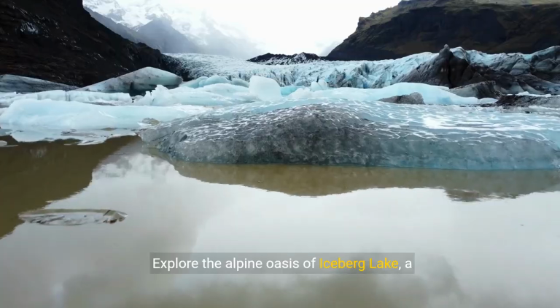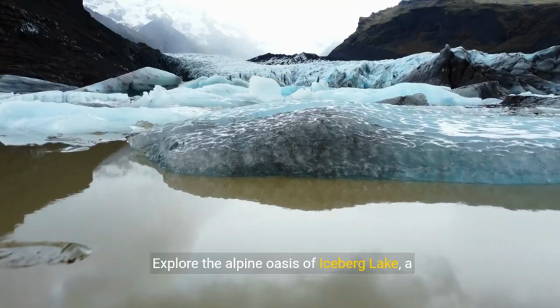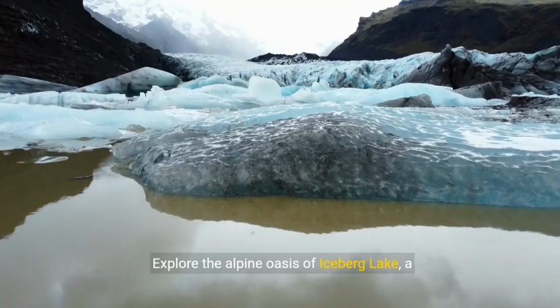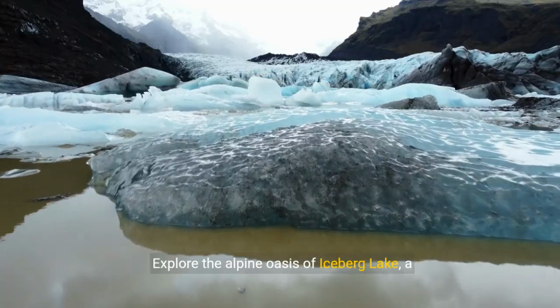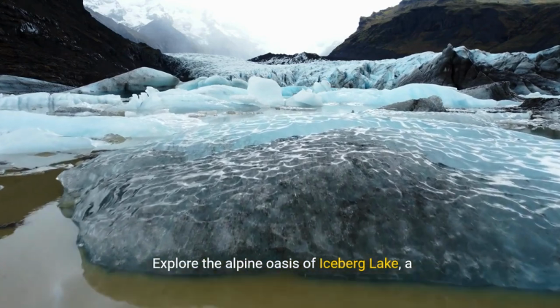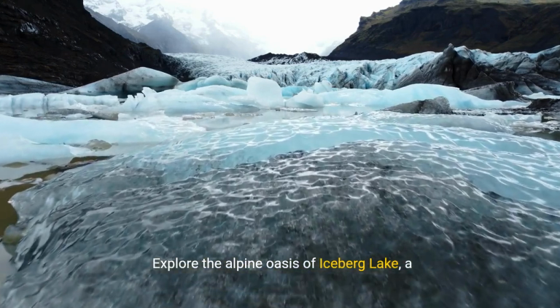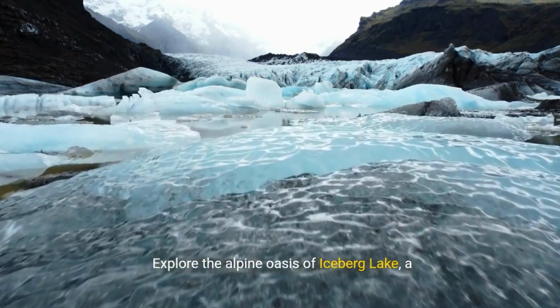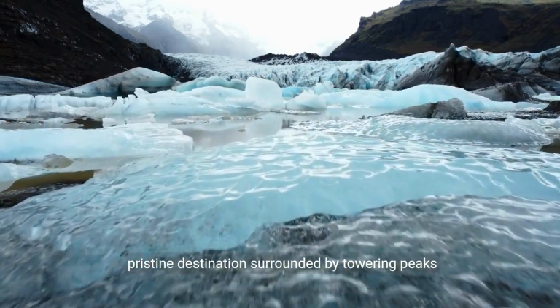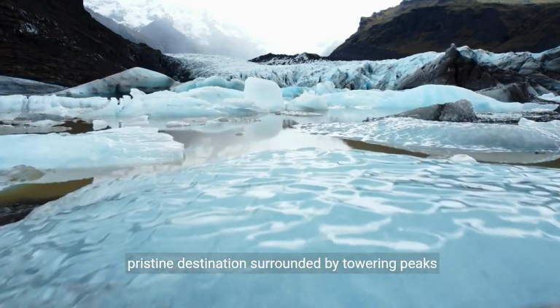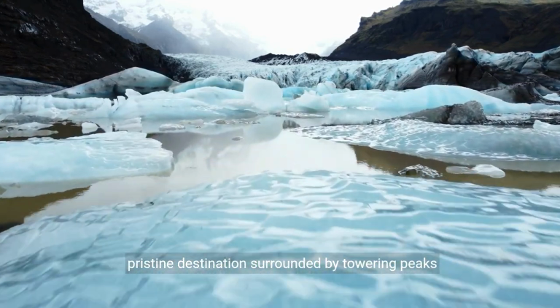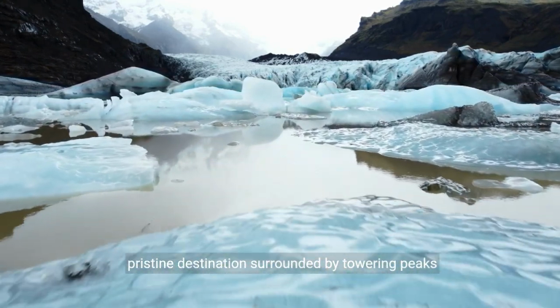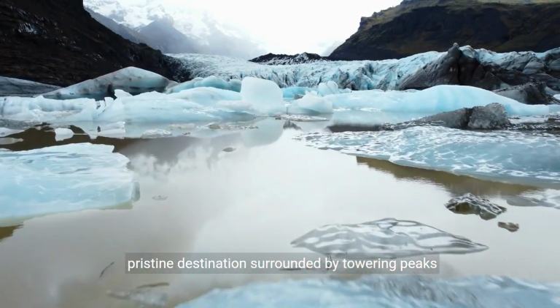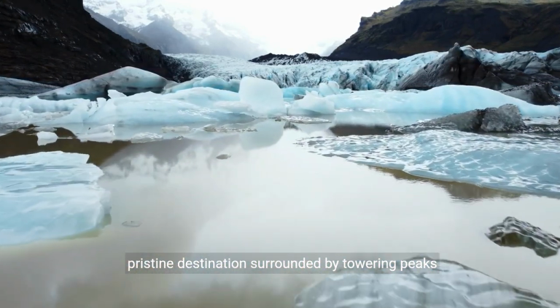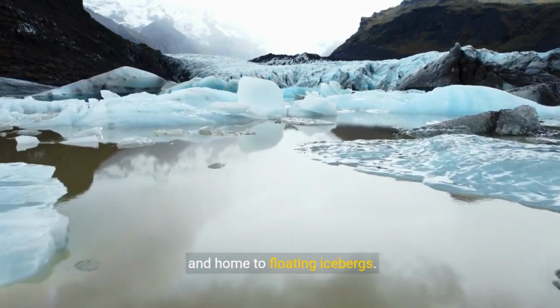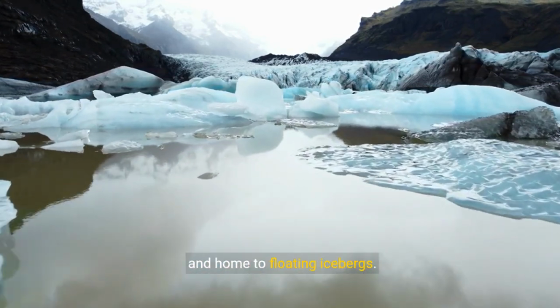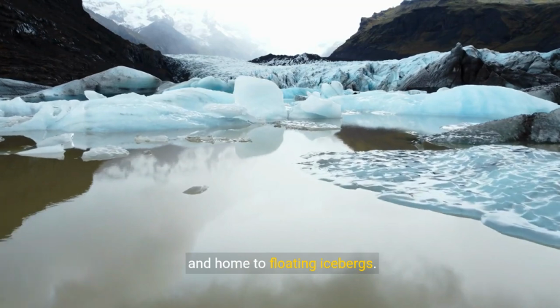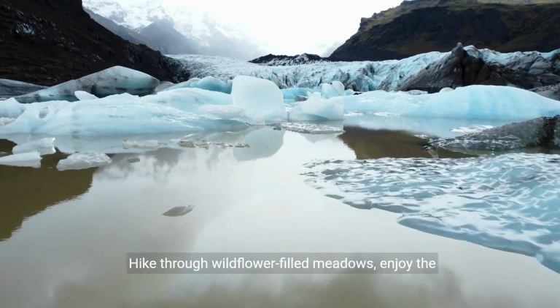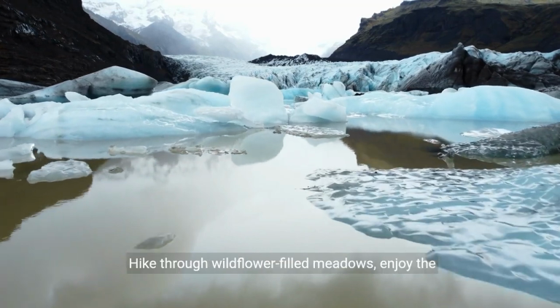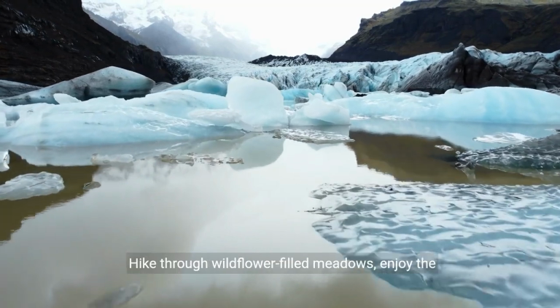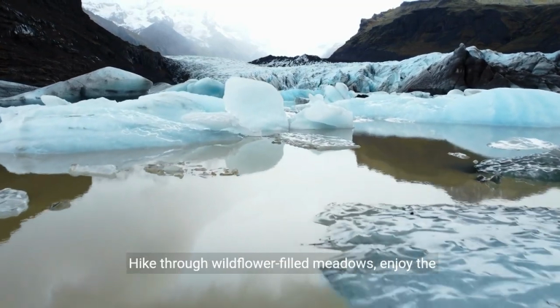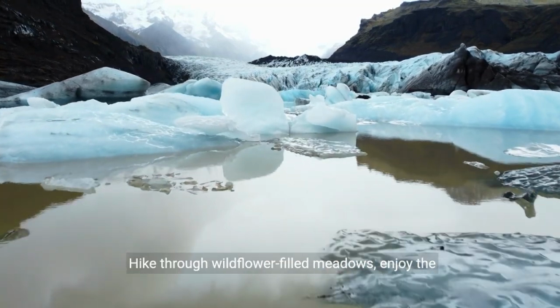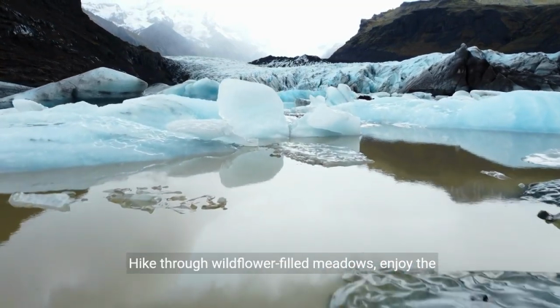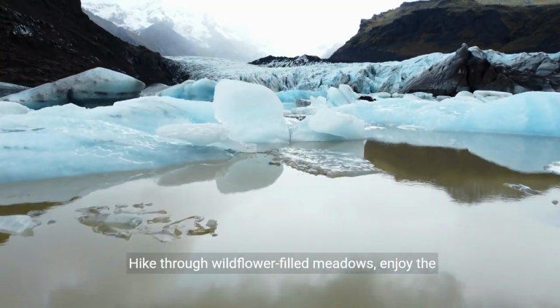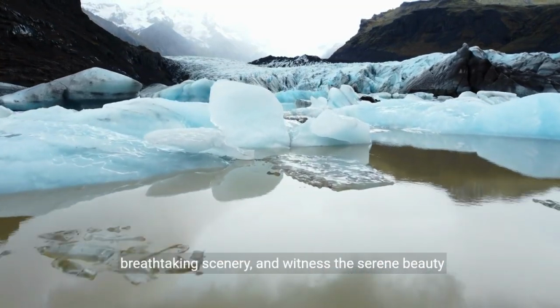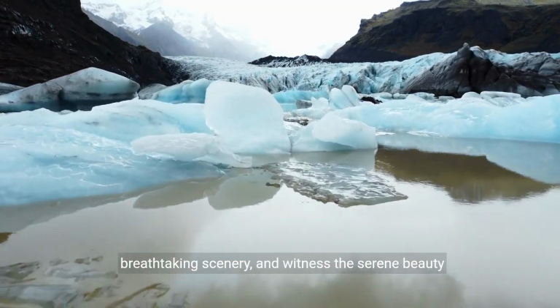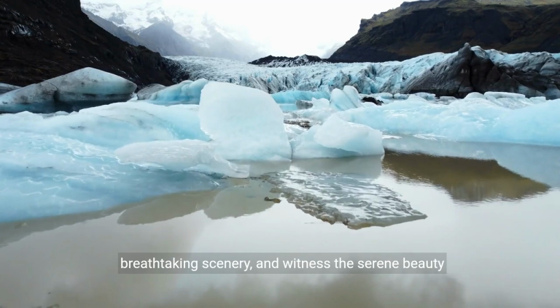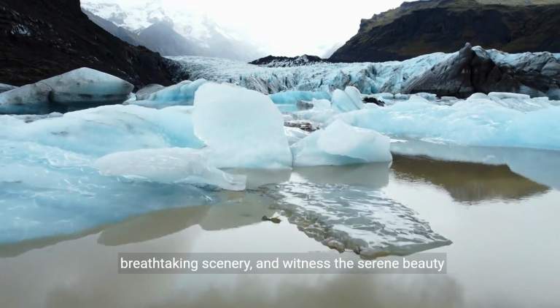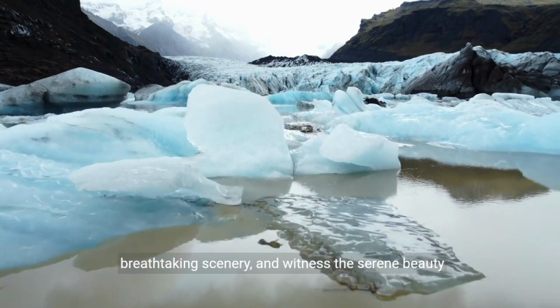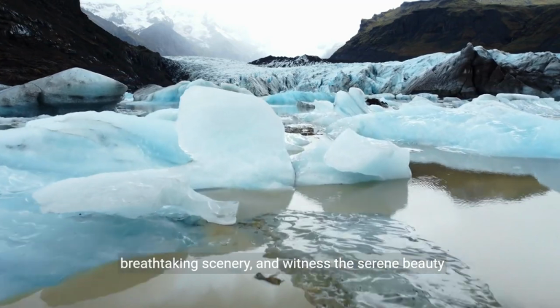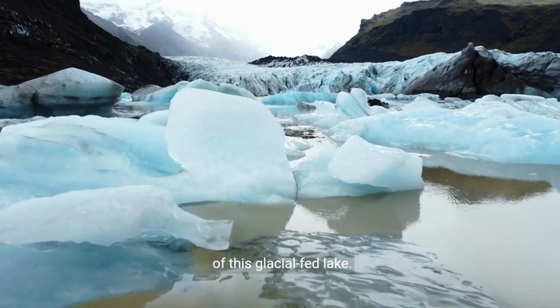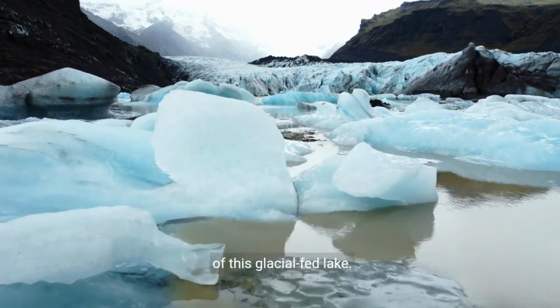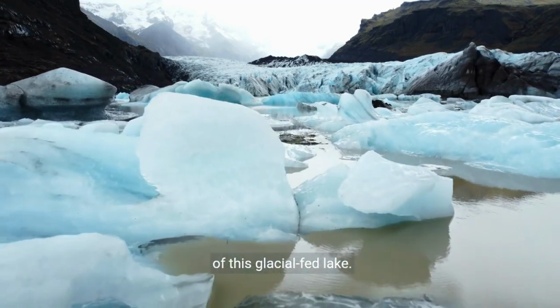Explore the alpine oasis of Iceberg Lake, a pristine destination surrounded by towering peaks and home to floating icebergs. Hike through wildflower-filled meadows, enjoy the breathtaking scenery, and witness the serene beauty of this glacial-fed lake.